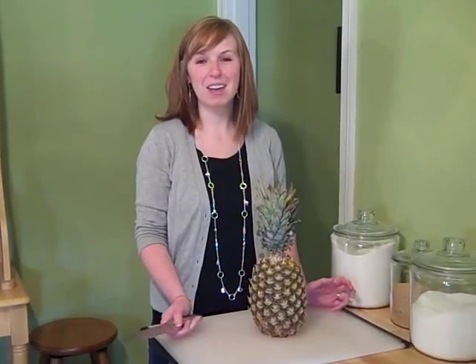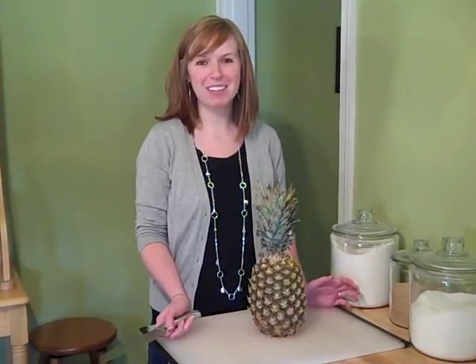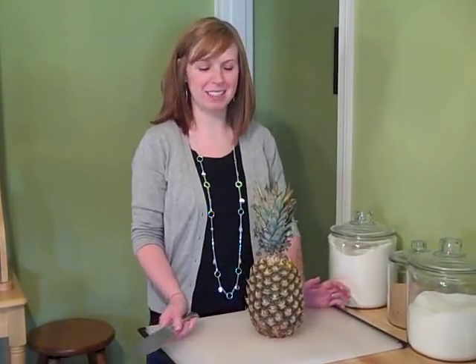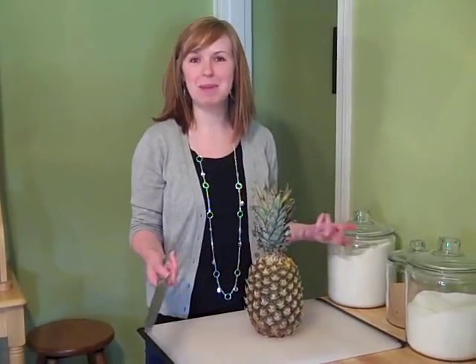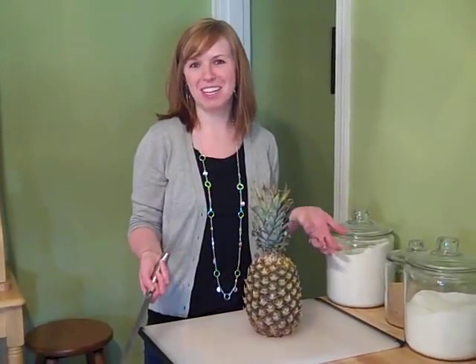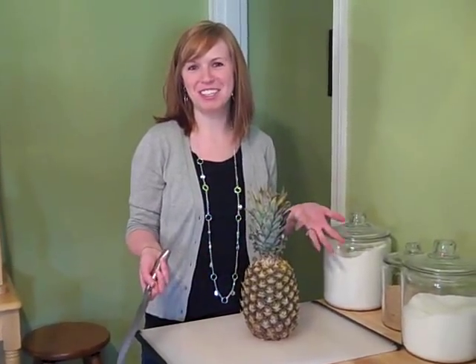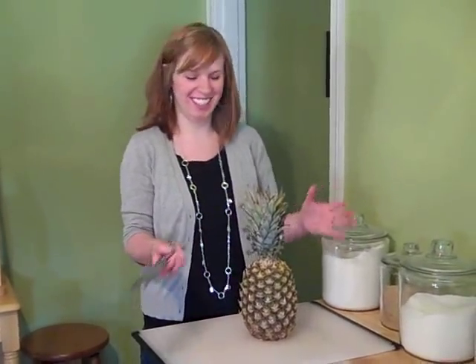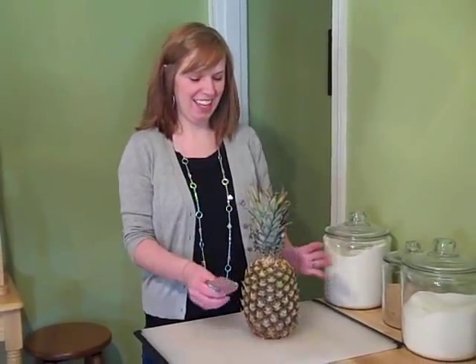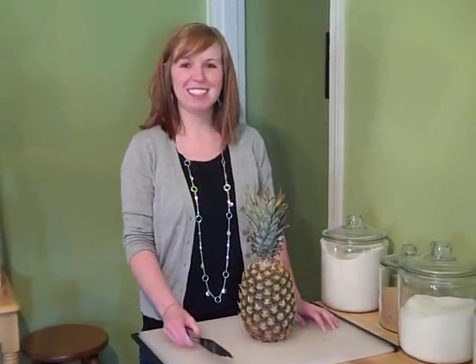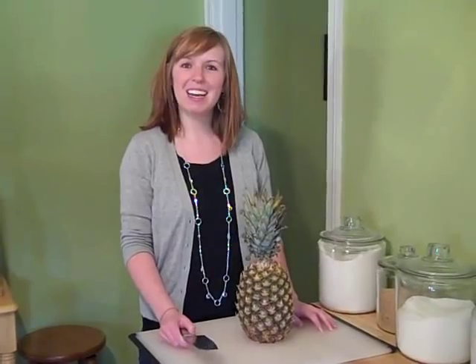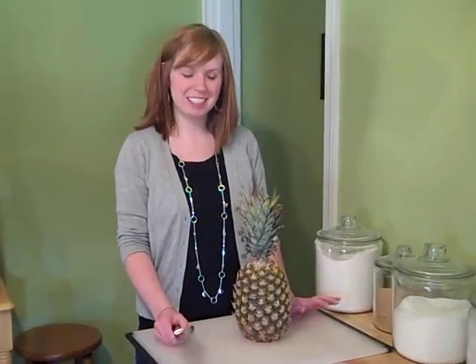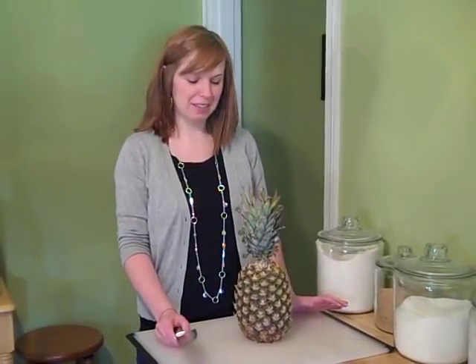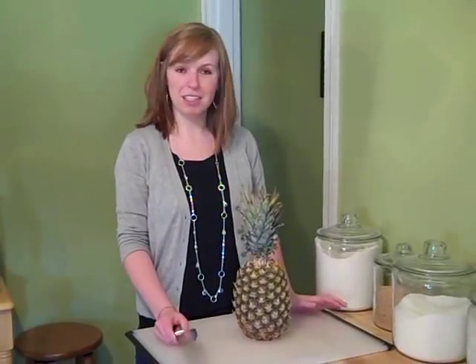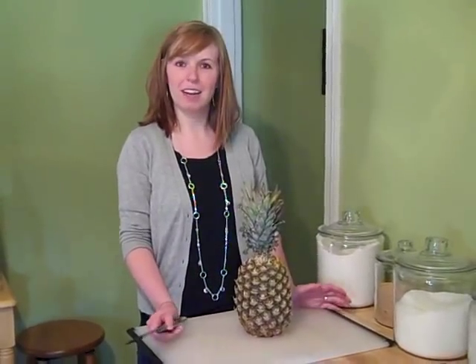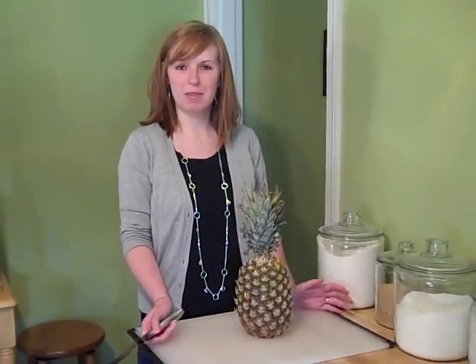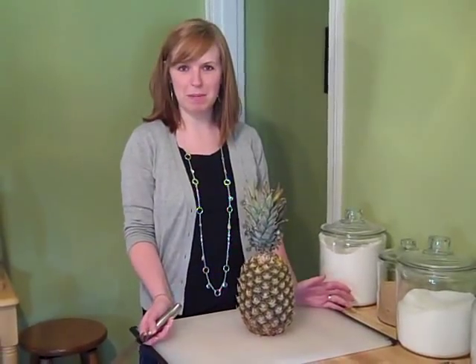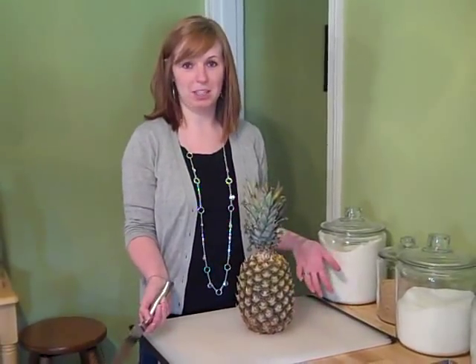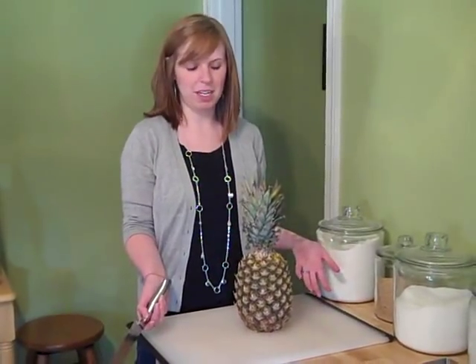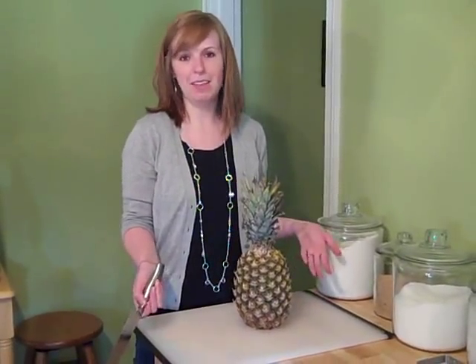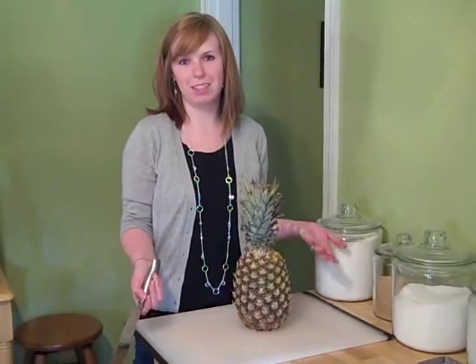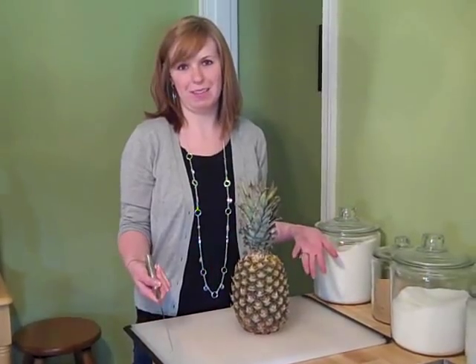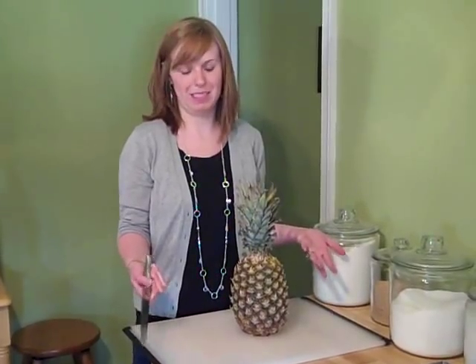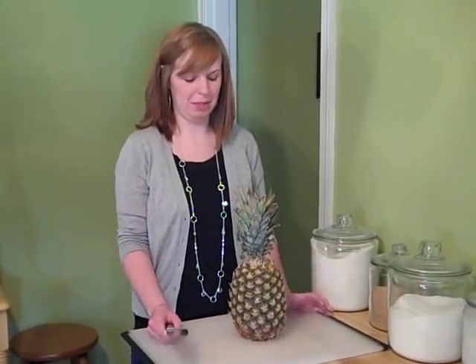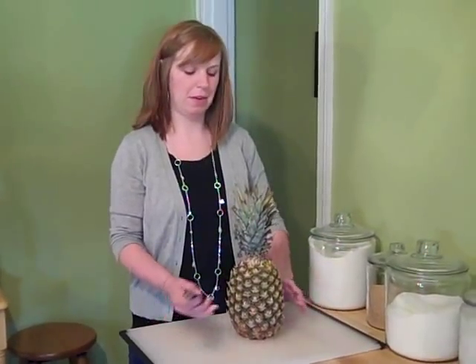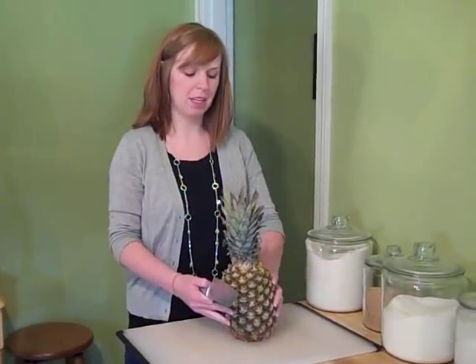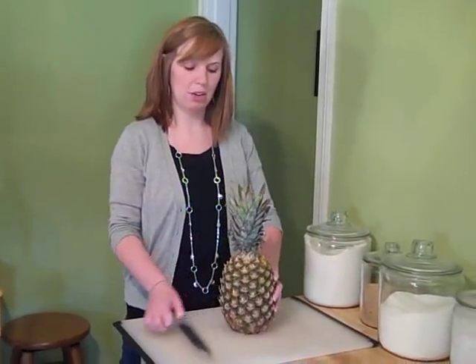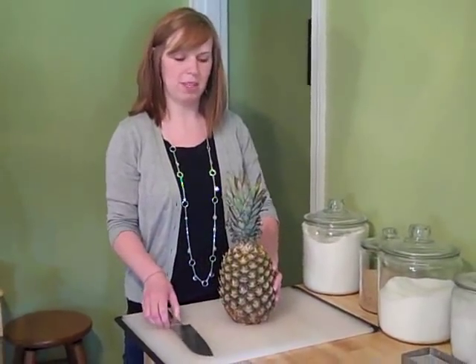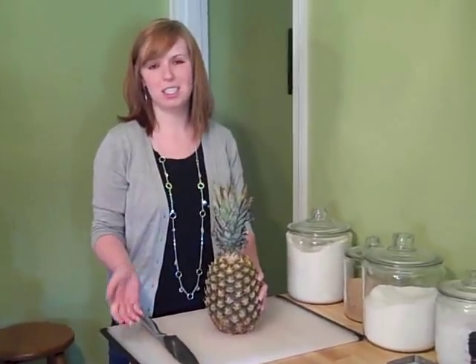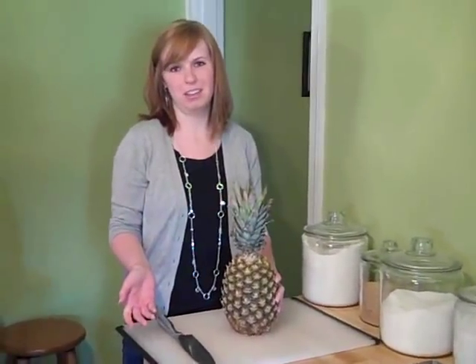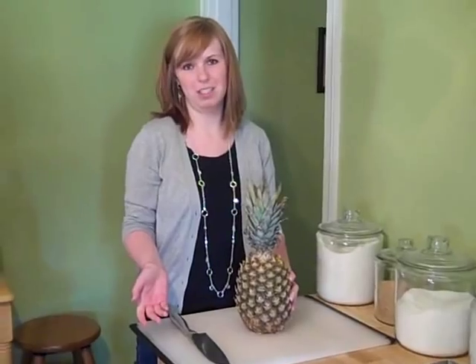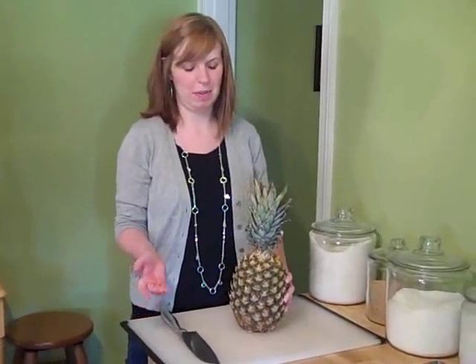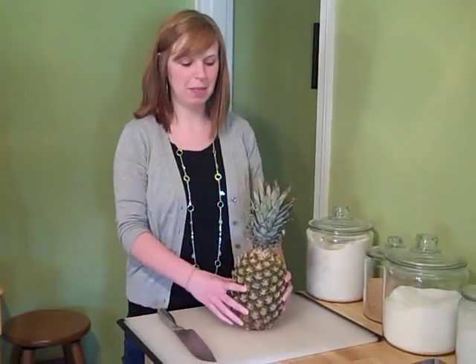Hello, bloggy friends! We were just debating on what I should call you. Today I'm going to show you how to cut up a fresh pineapple in case you've never done it. And if you have done it, you can laugh at me because I'd probably do something wrong. So it's just easier to show you than to try to type it out and explain it.